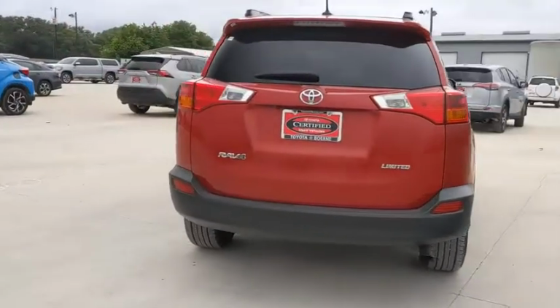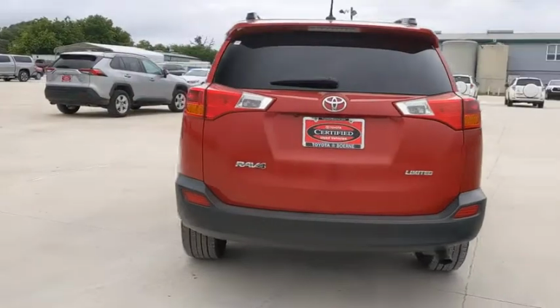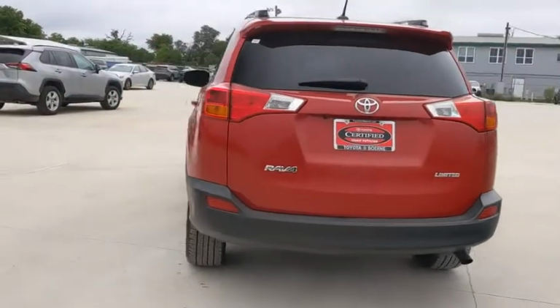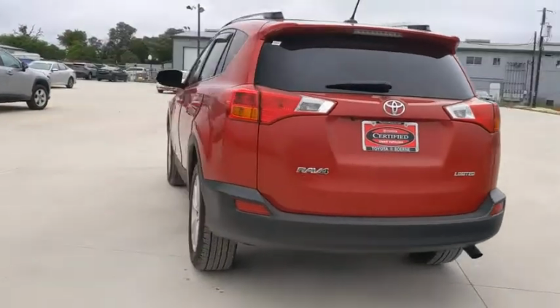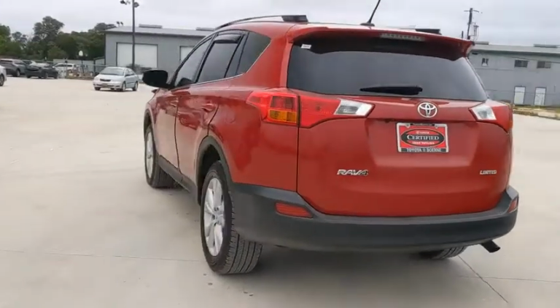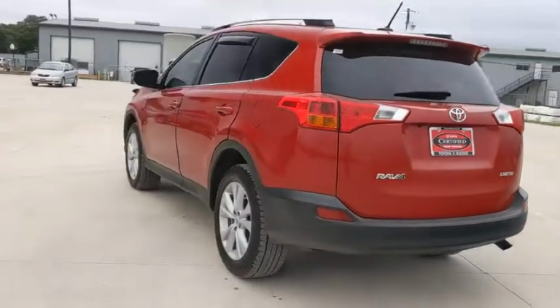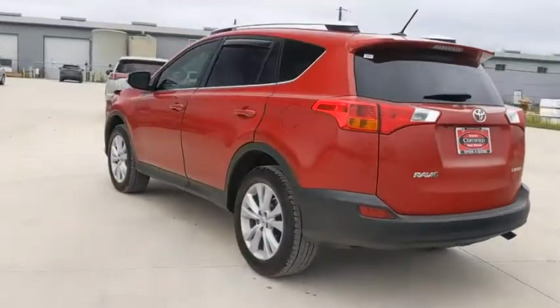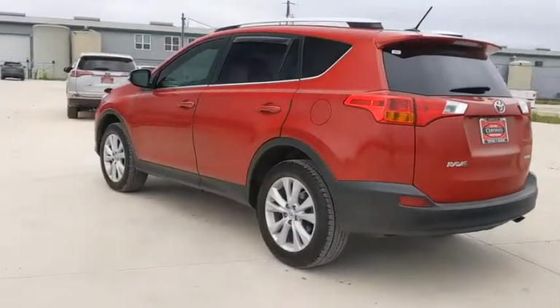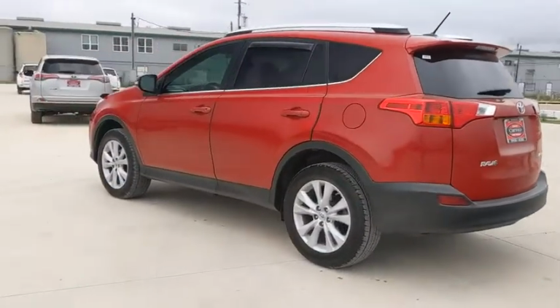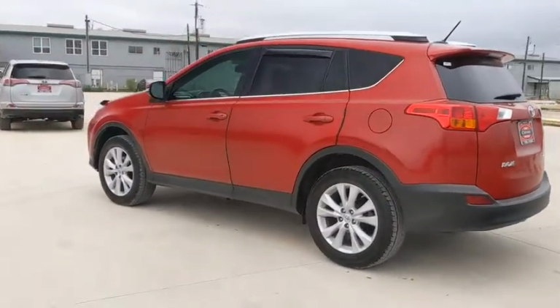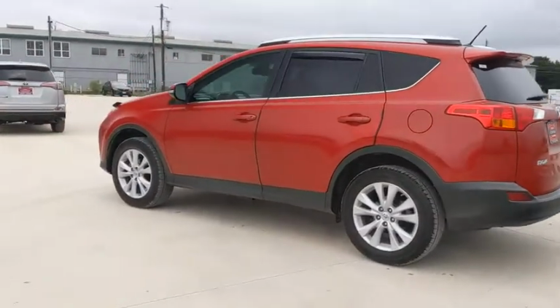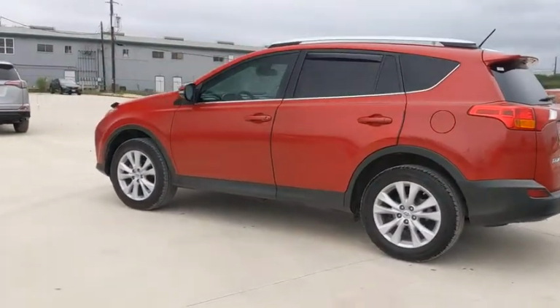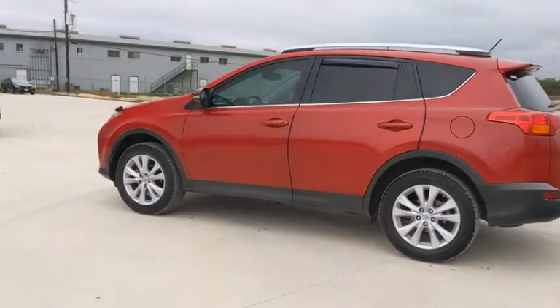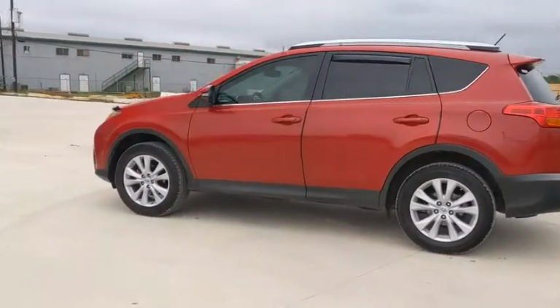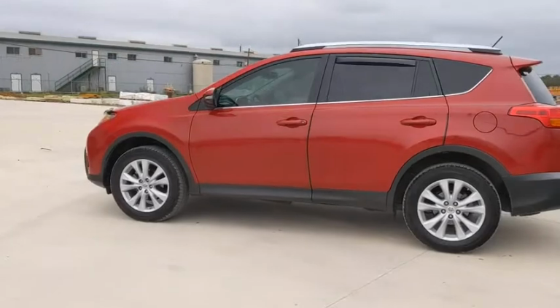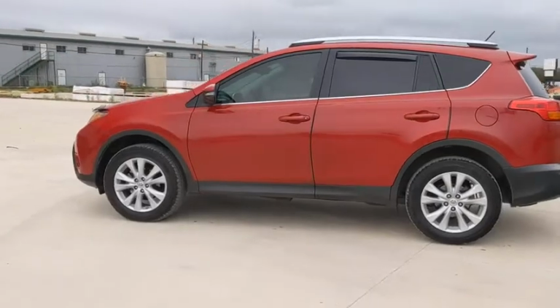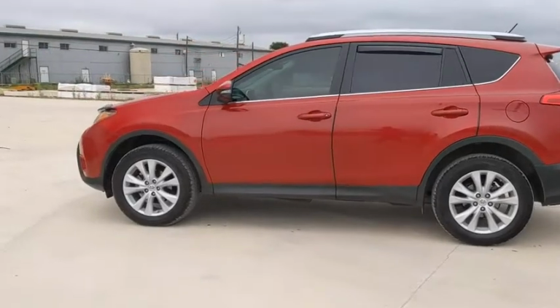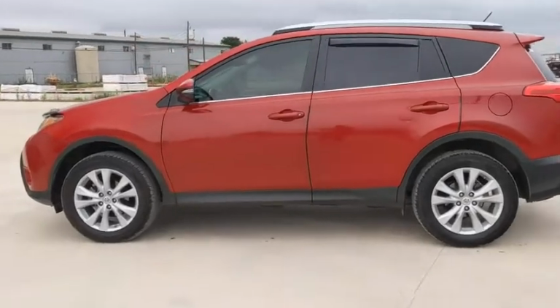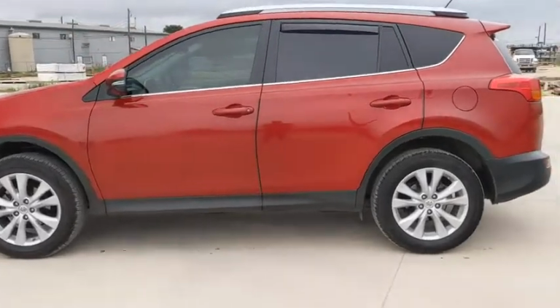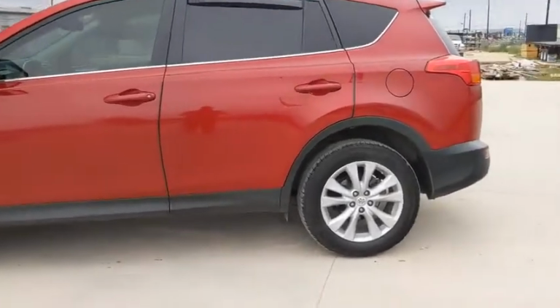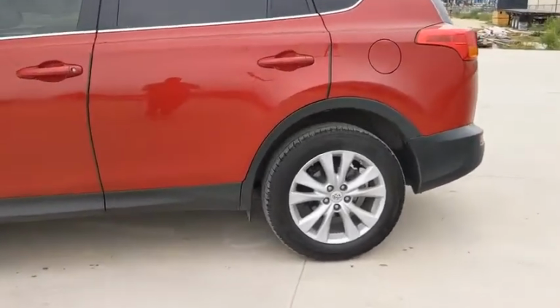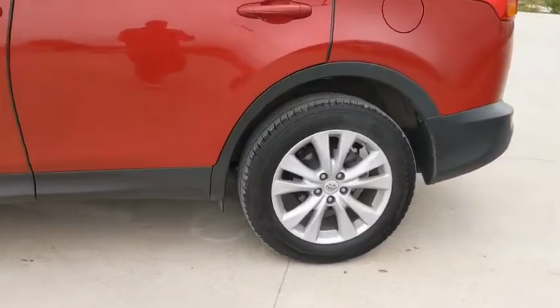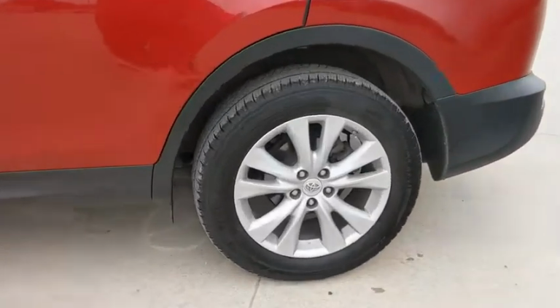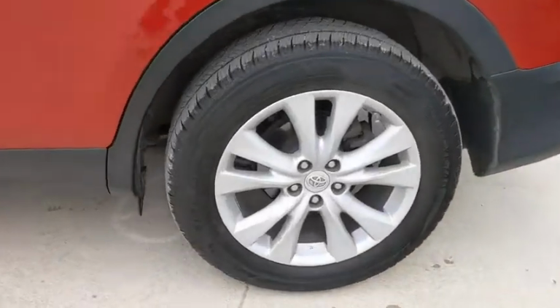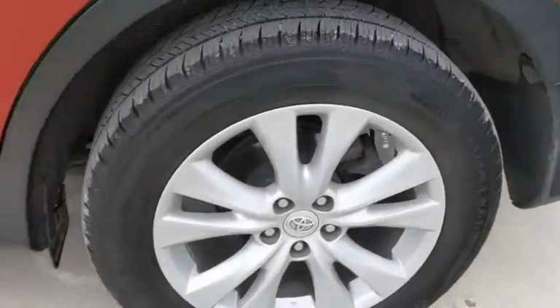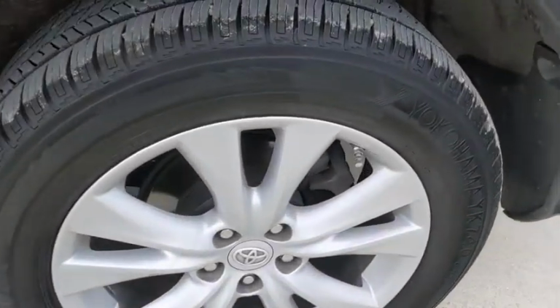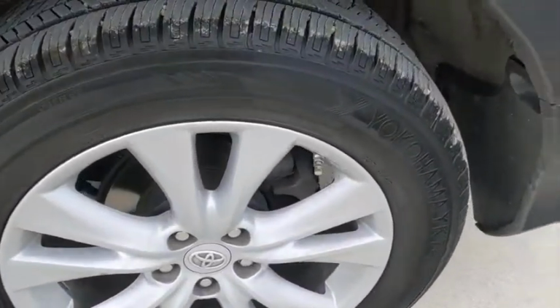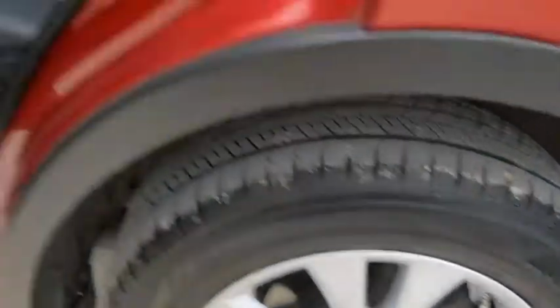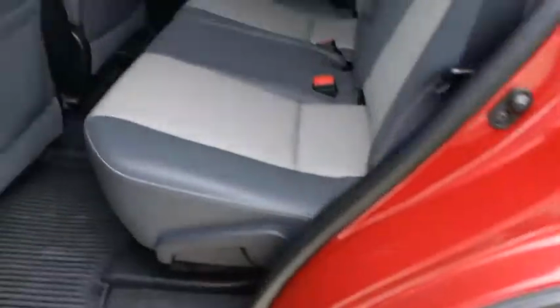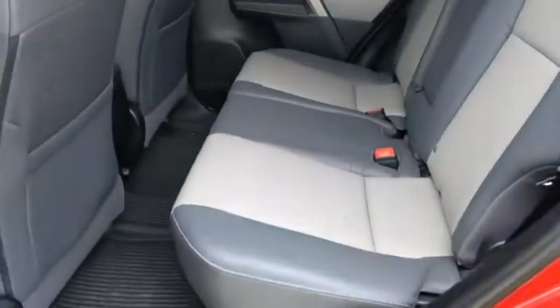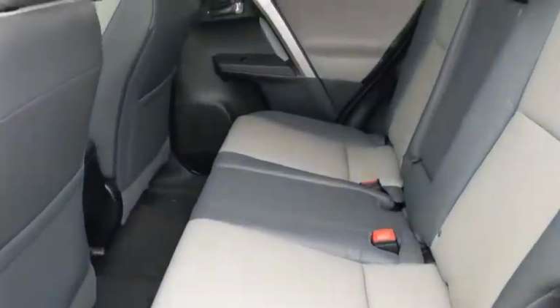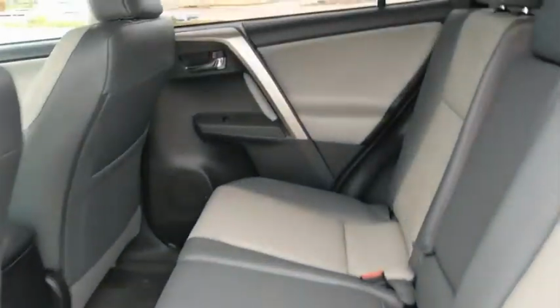This vehicle has less than 55,000 miles. Here are some of this vehicle's great options: traction control, power liftgate, navigation system, Bluetooth, dual airbags, and leather-wrapped steering wheel.